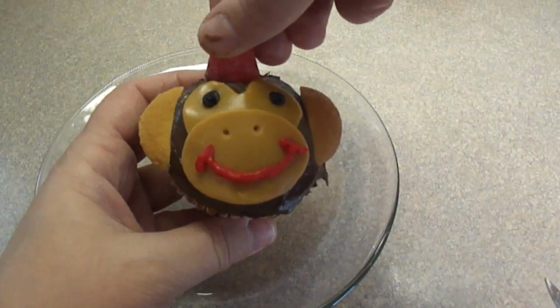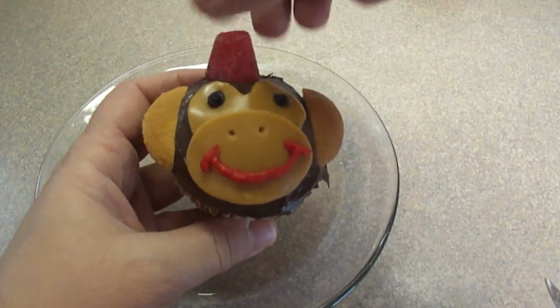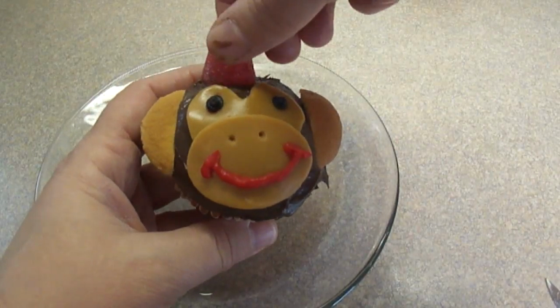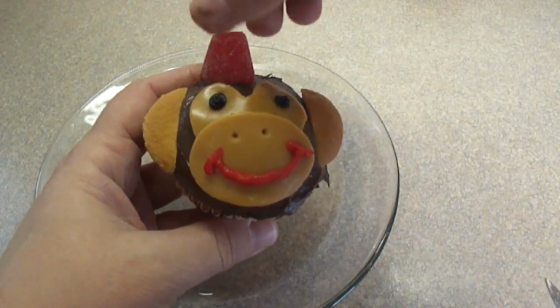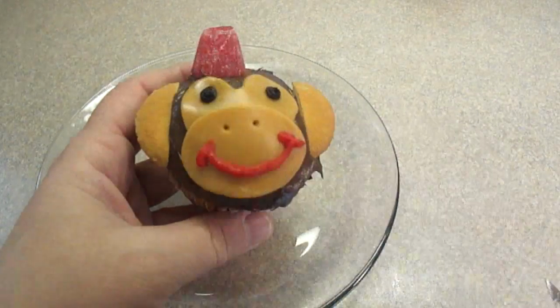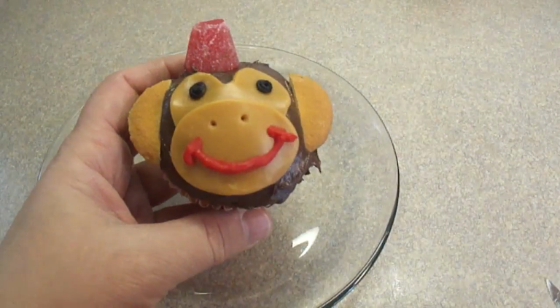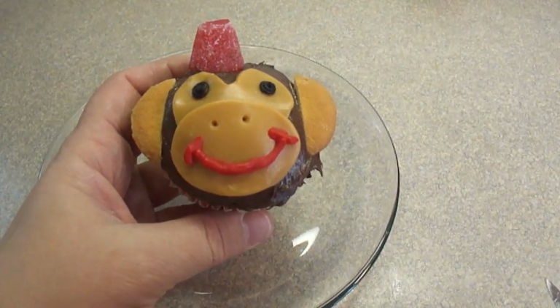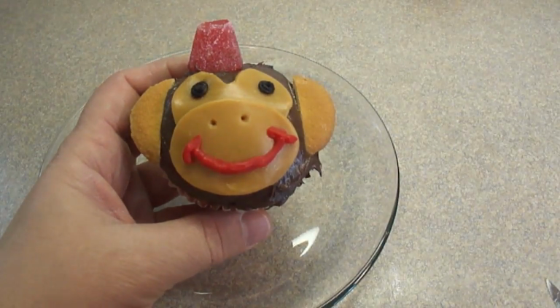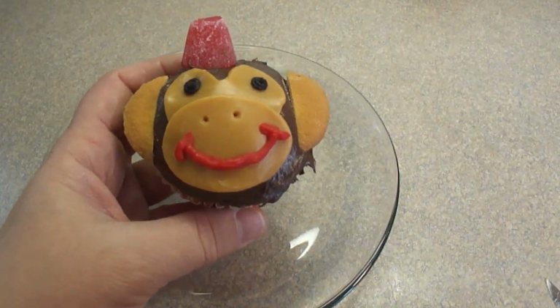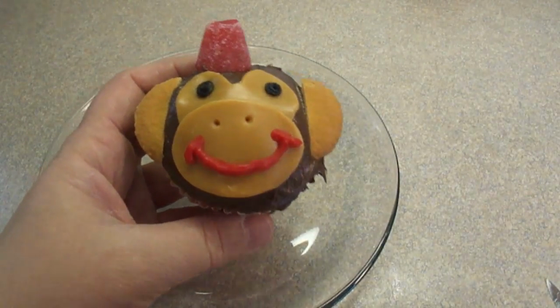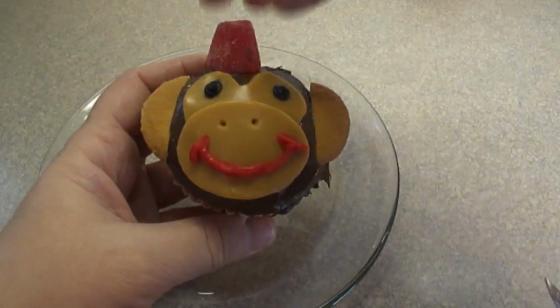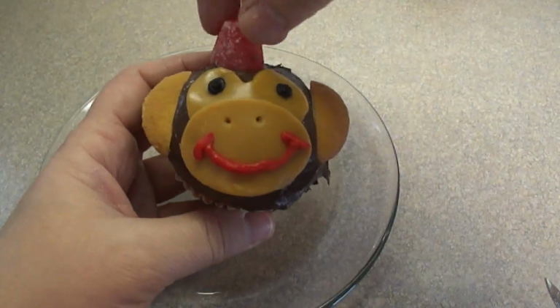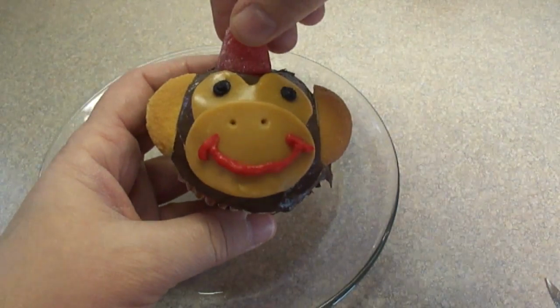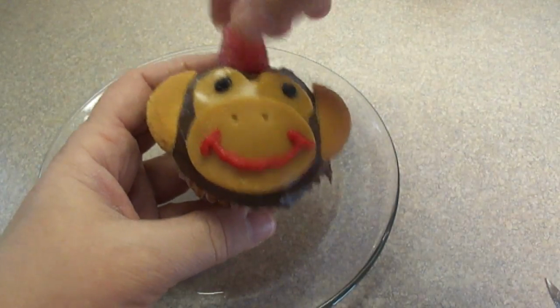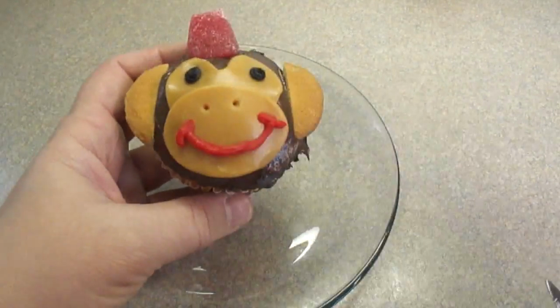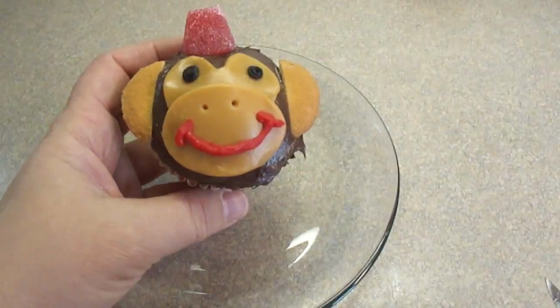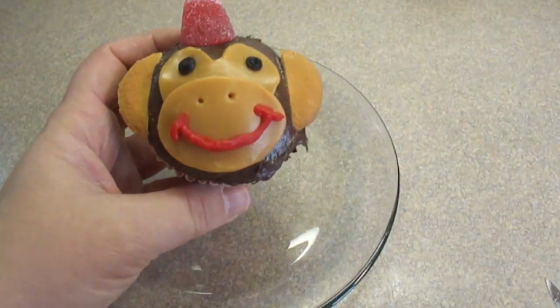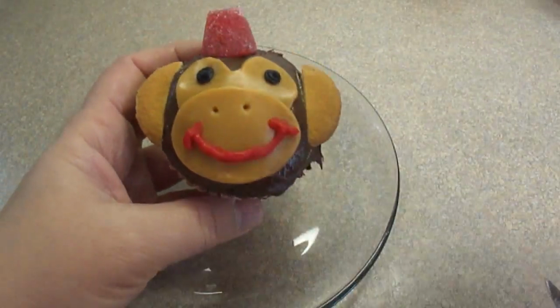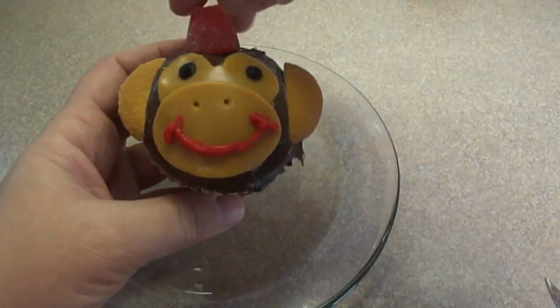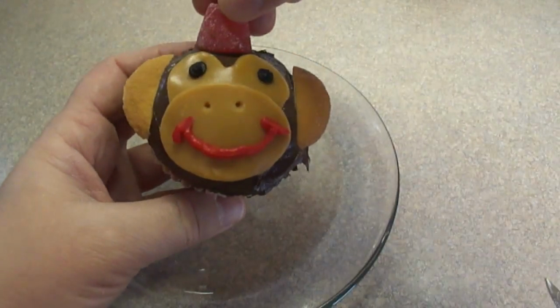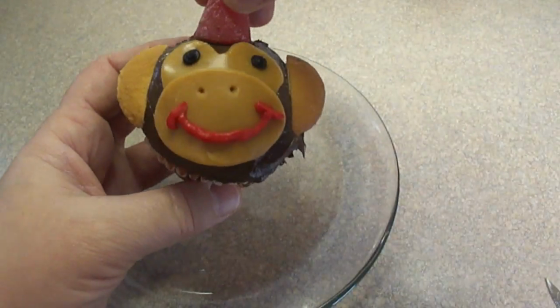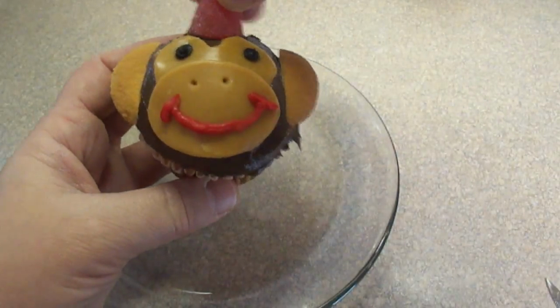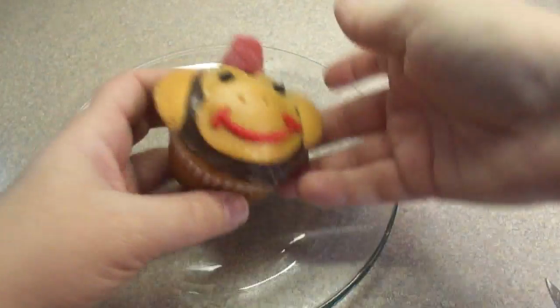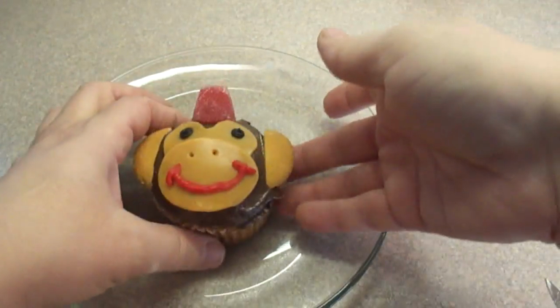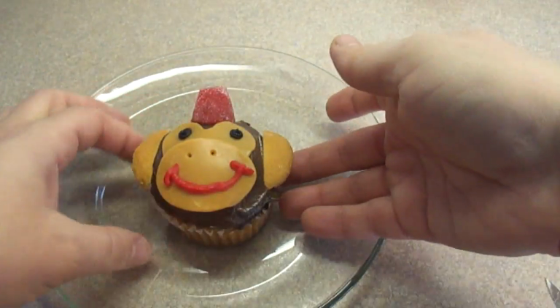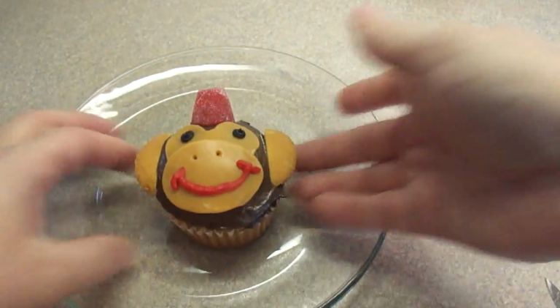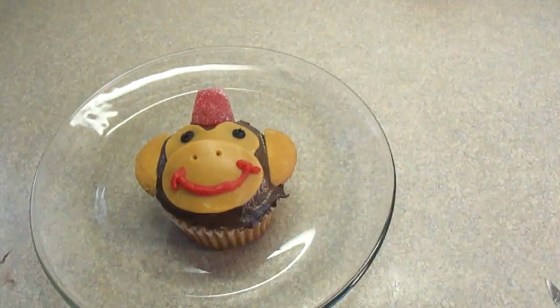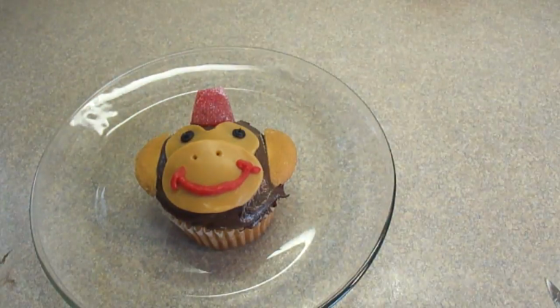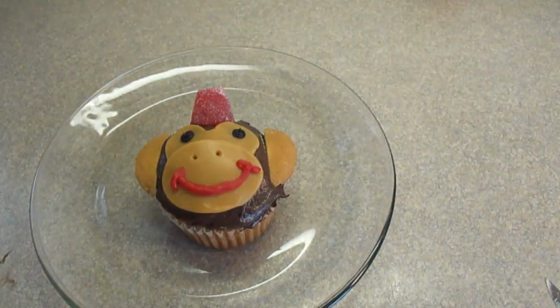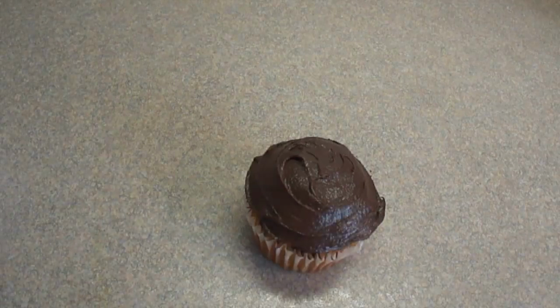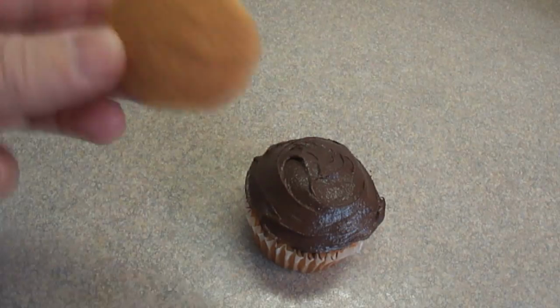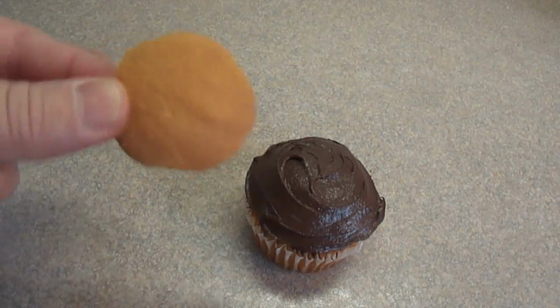I found the design for this cupcake on the Disney website — the link will be in the description box. It is actually the little monkey called Abu from the Aladdin movie, so that's why it has that little hat — I think it's called a fez.